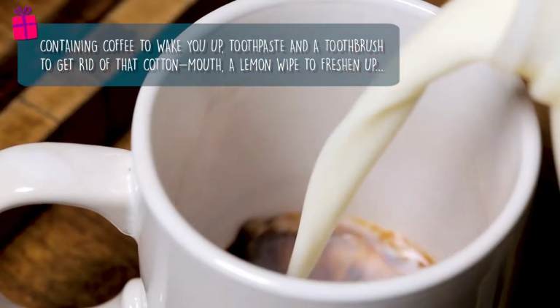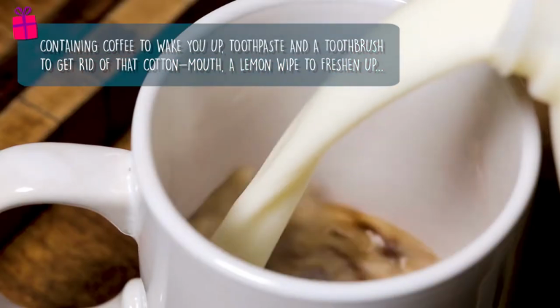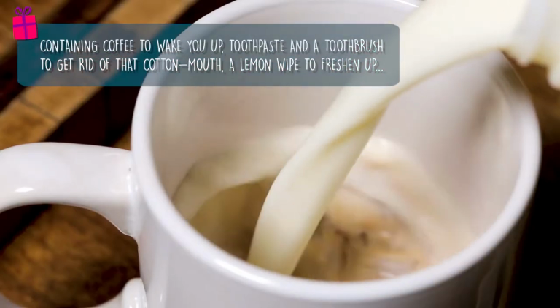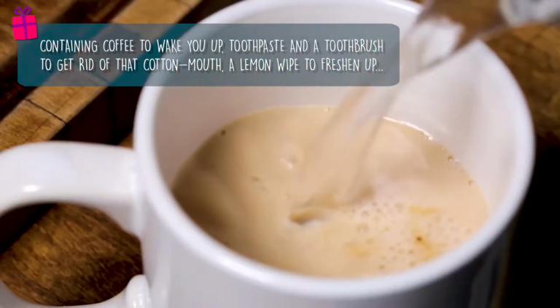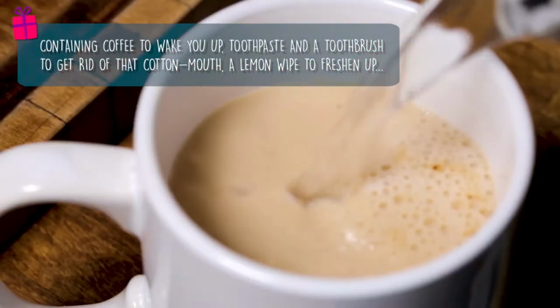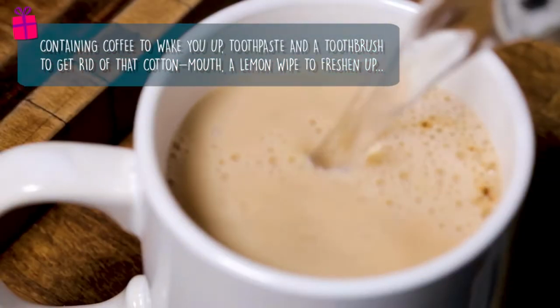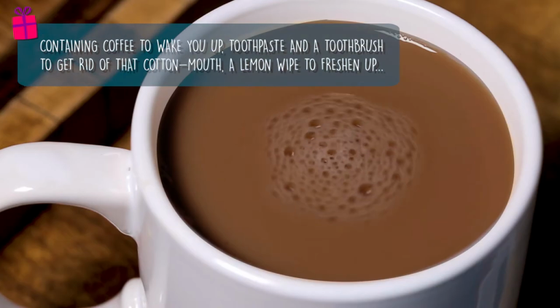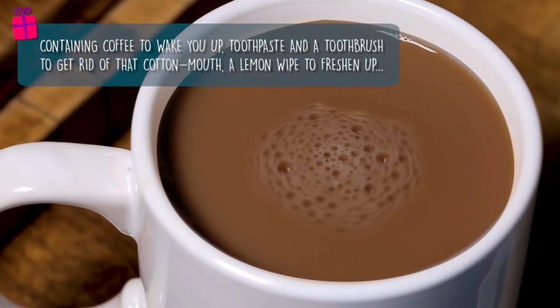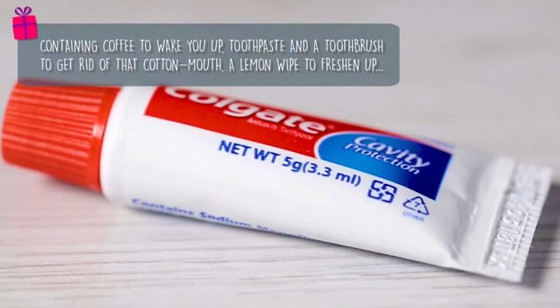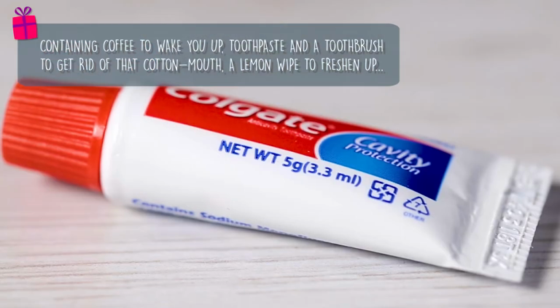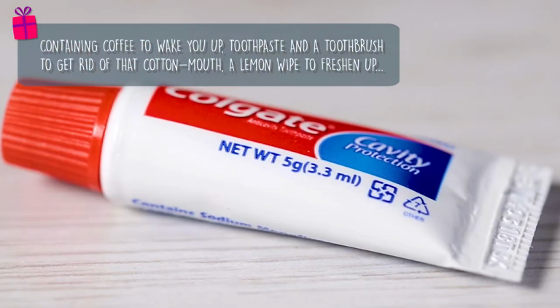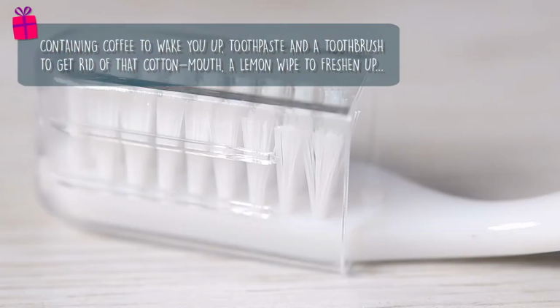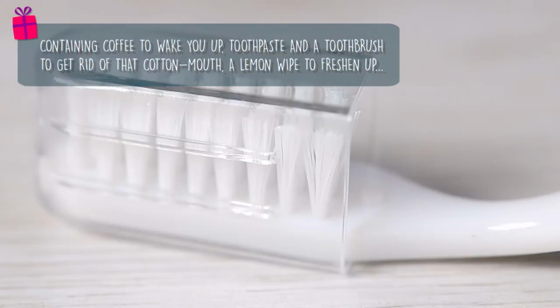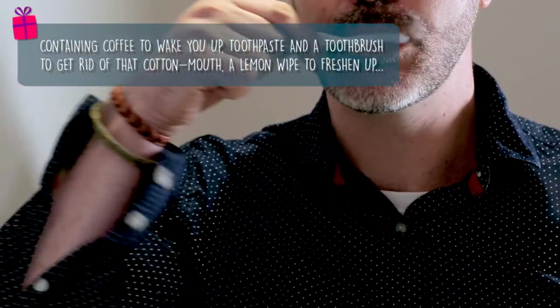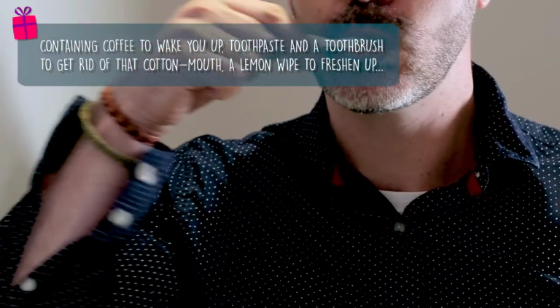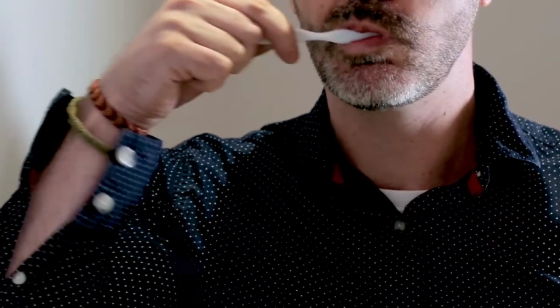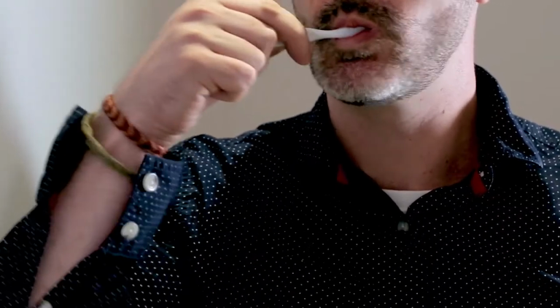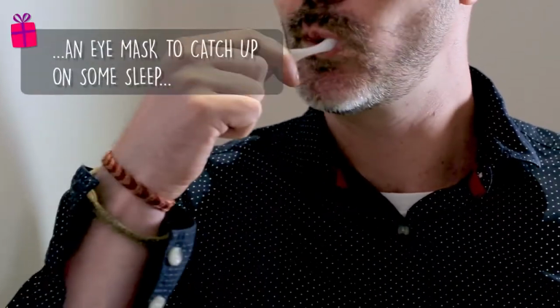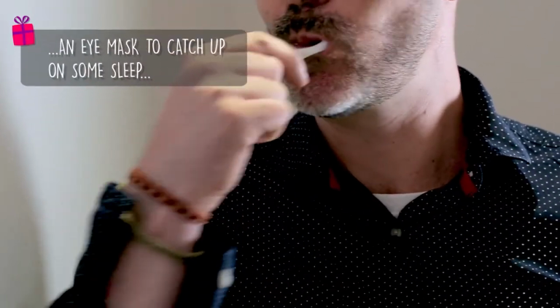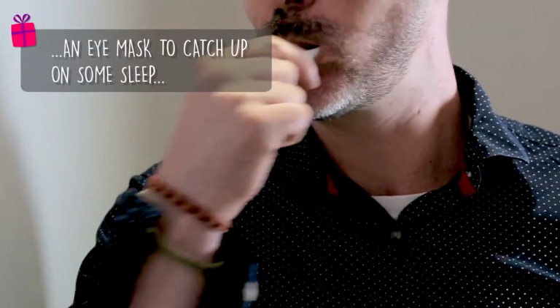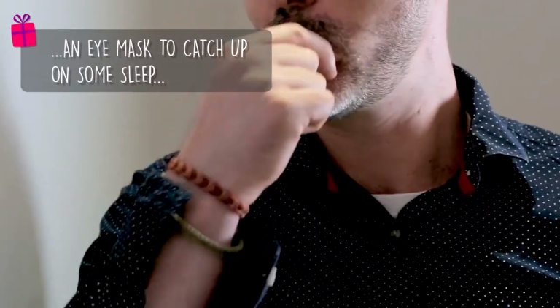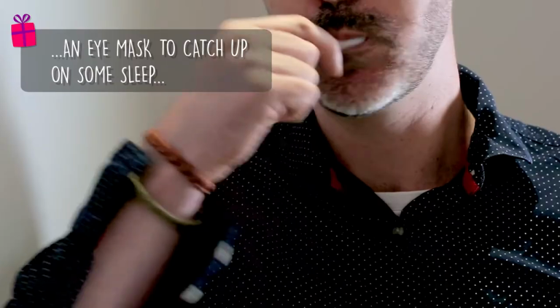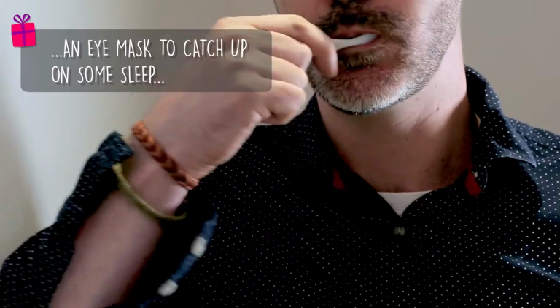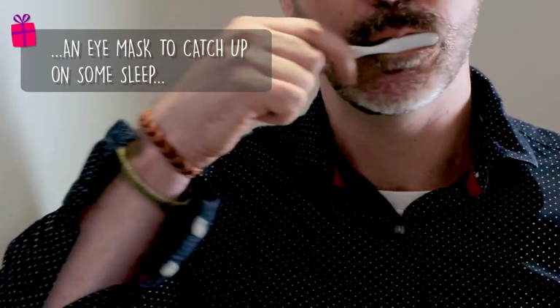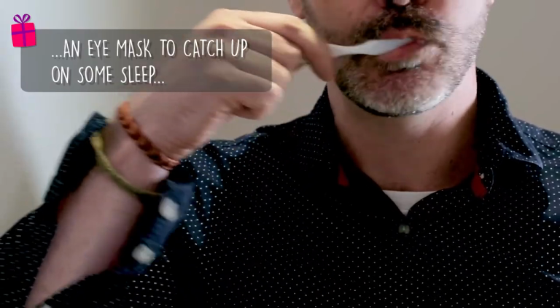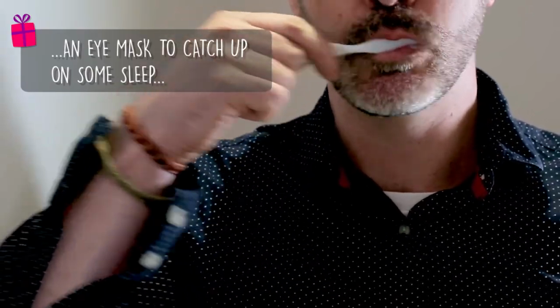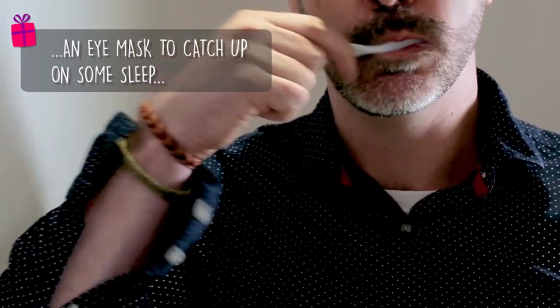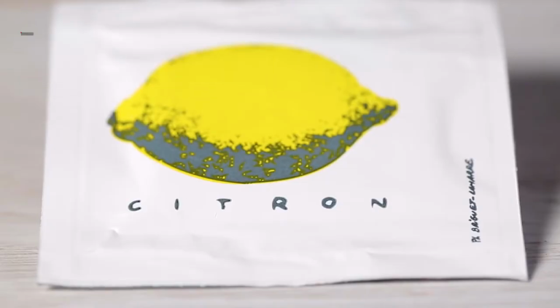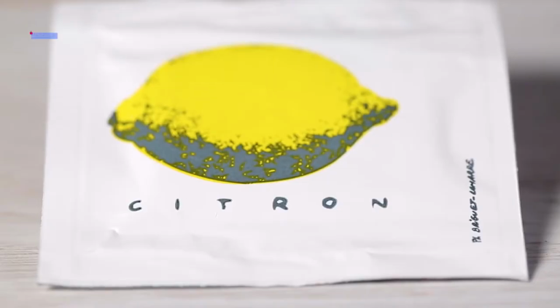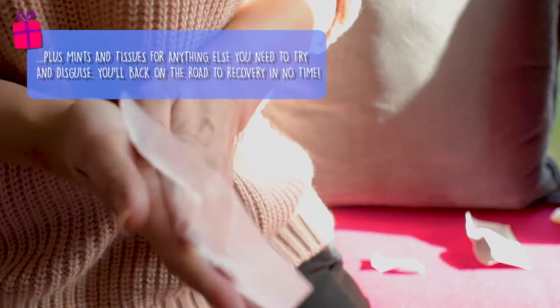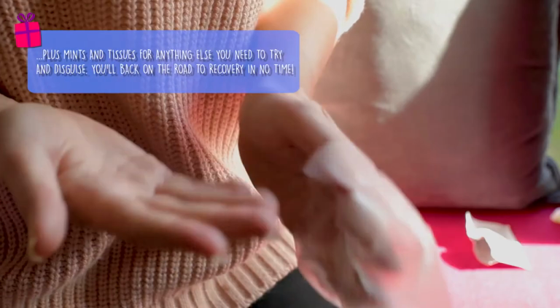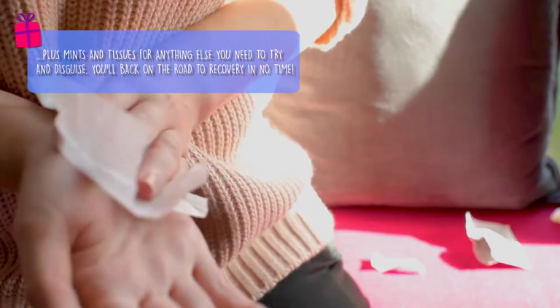A lemon wipe to freshen up your face and hands, an eye mask for a quick afternoon nap, plus mints and tissues for anything else you need to hide.